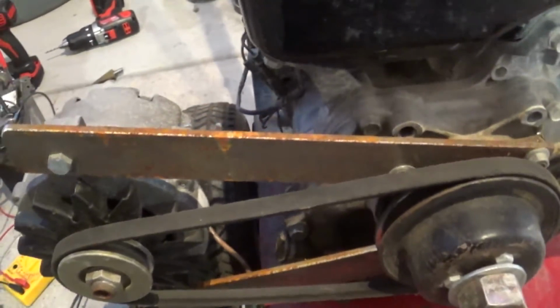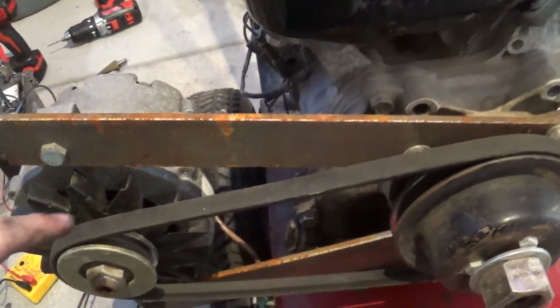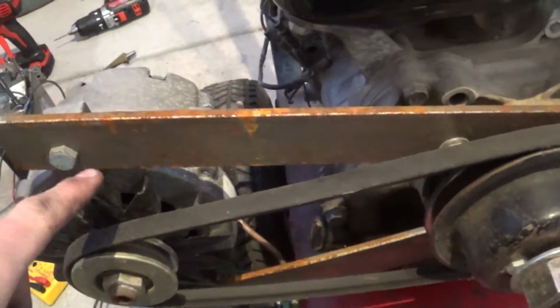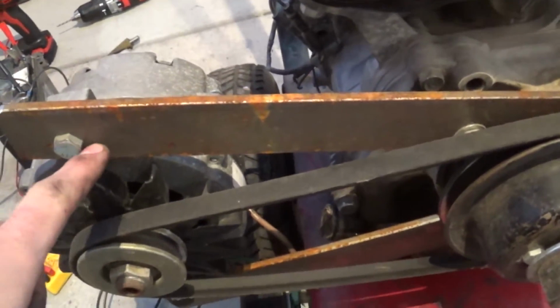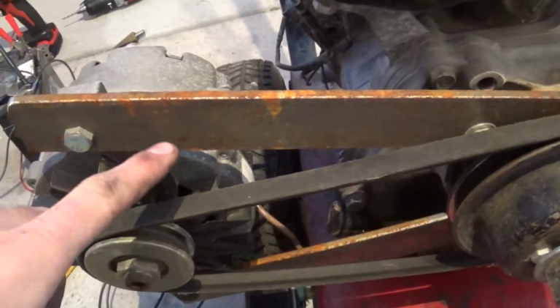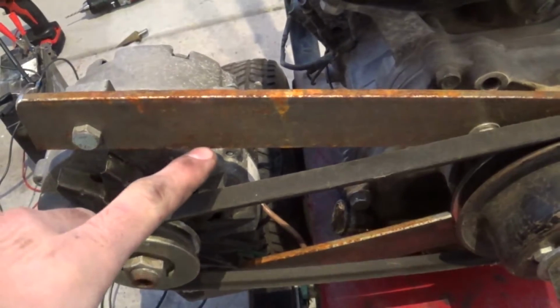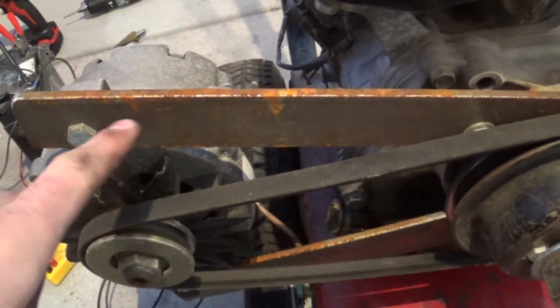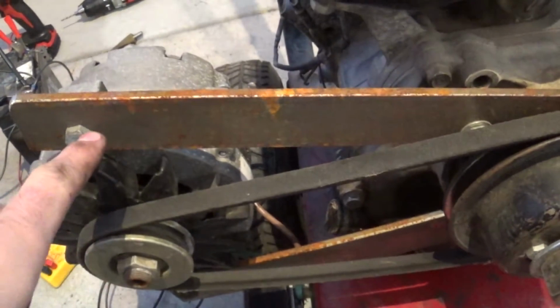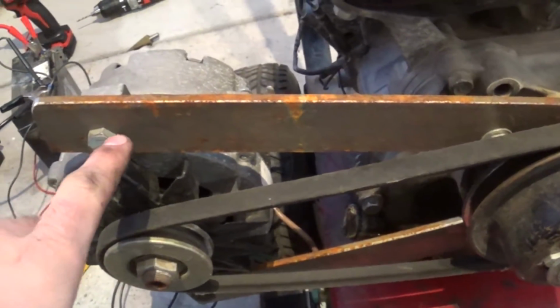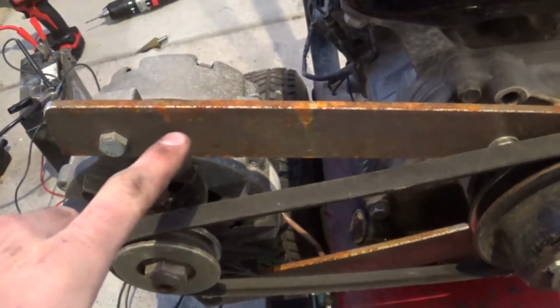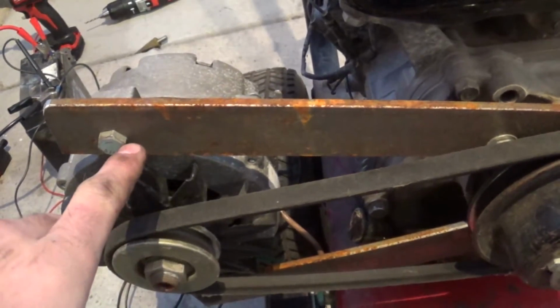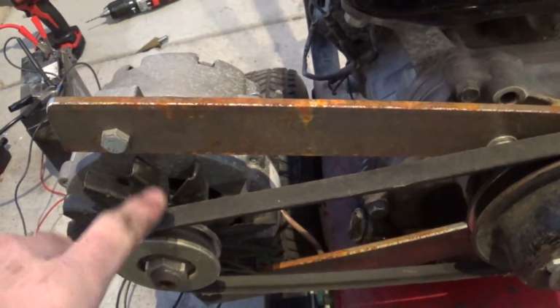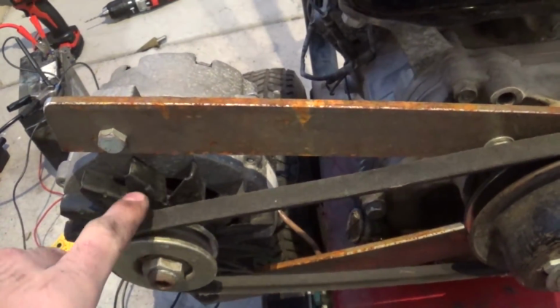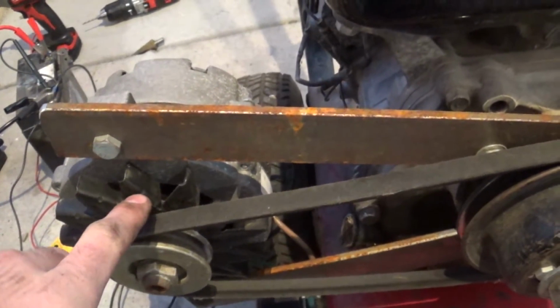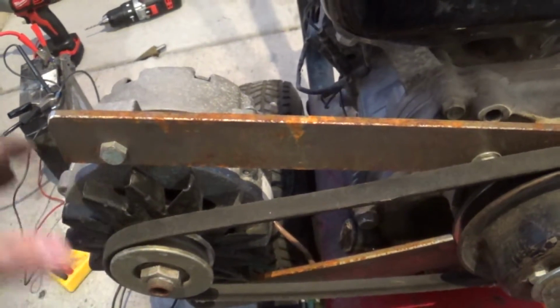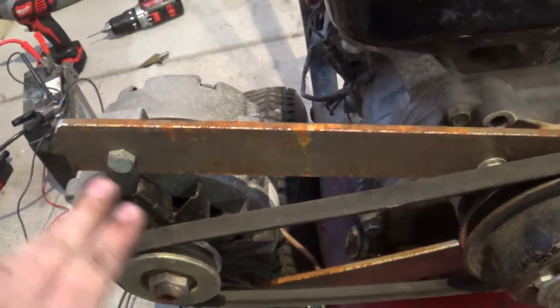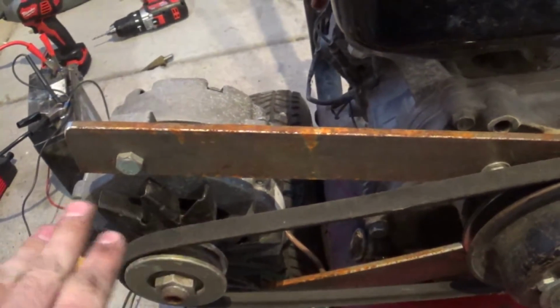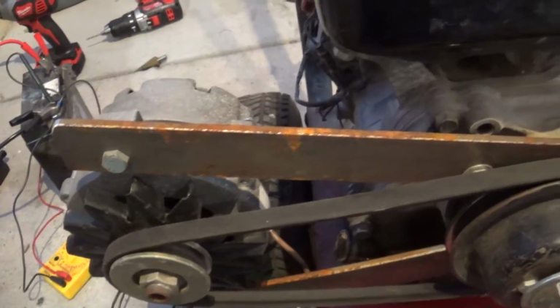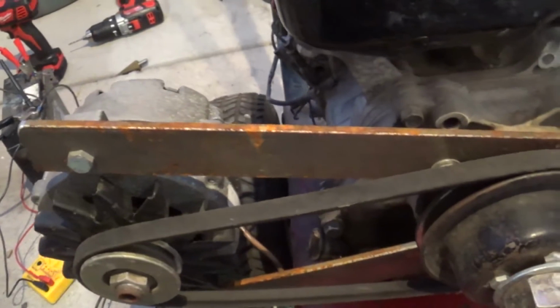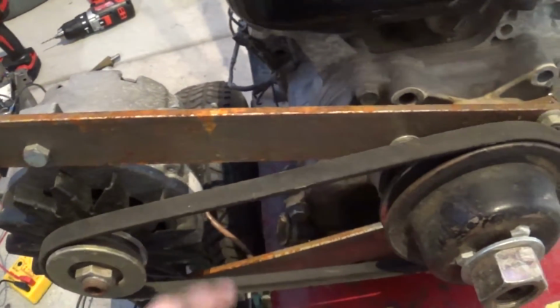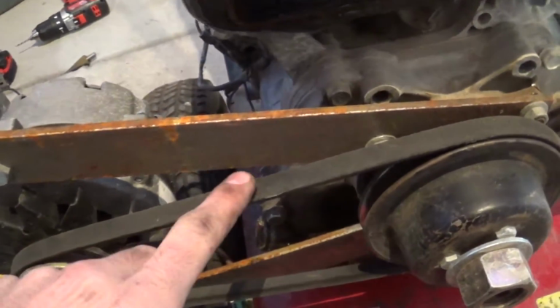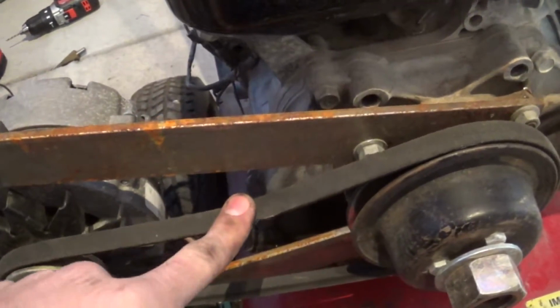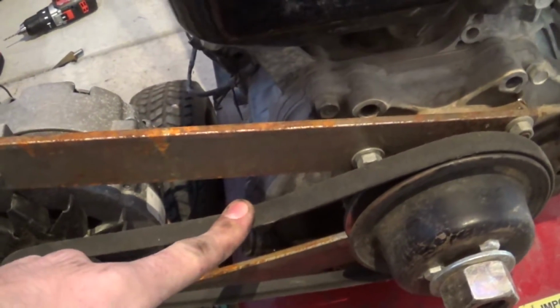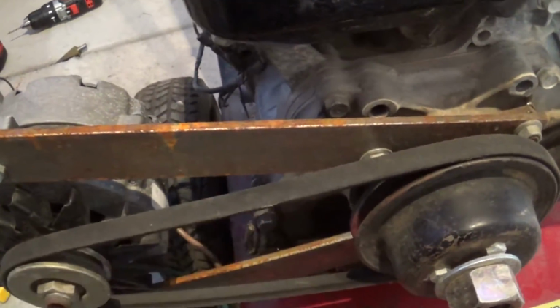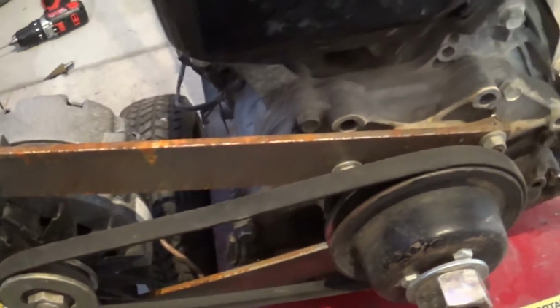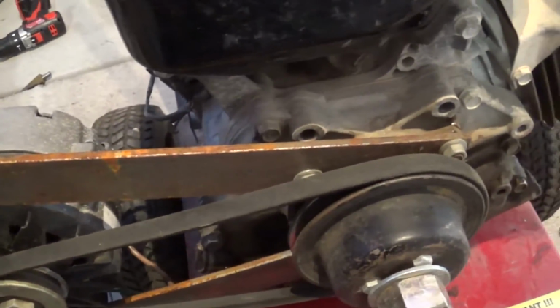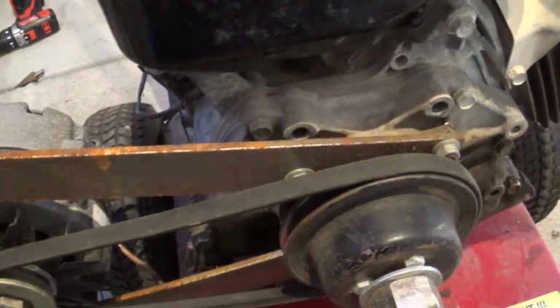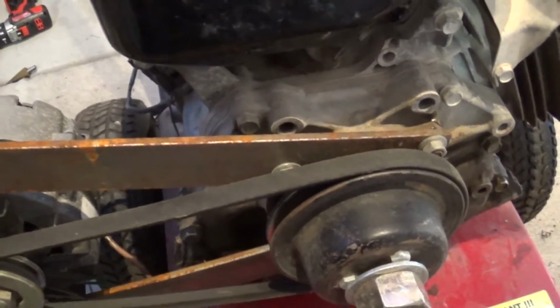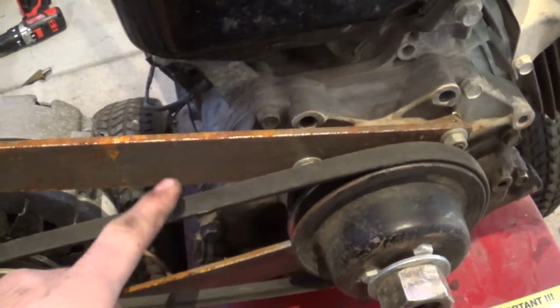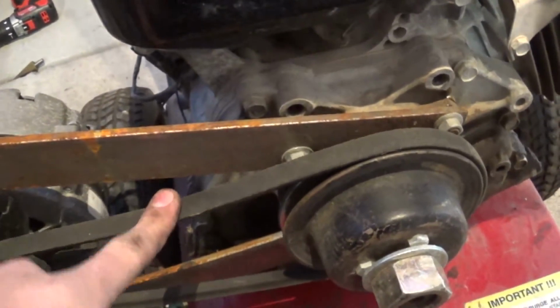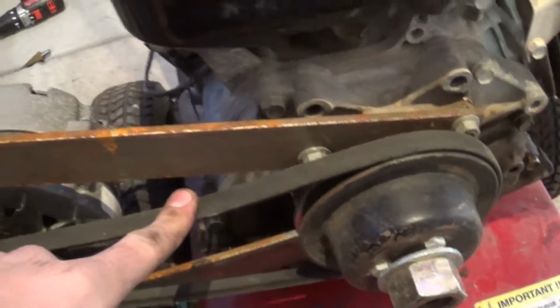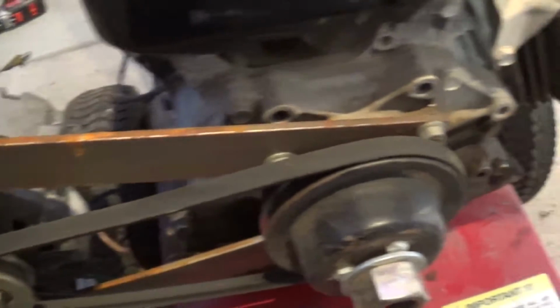I'm thinking I'm either going to notch this and slot this bolt hole here so that I can move the alternator to adjust the belt, or I'm just going to put a tensioner in it. I'll probably just do the tensioner — it might be easier.